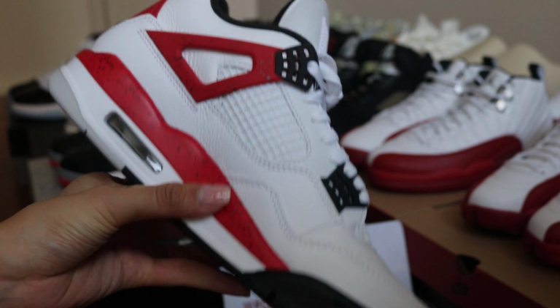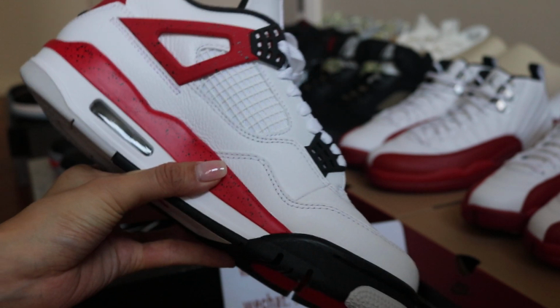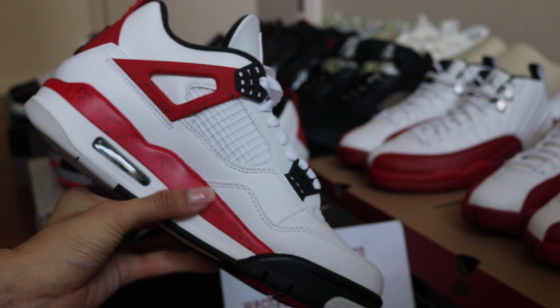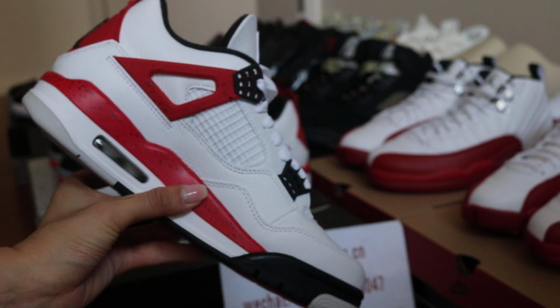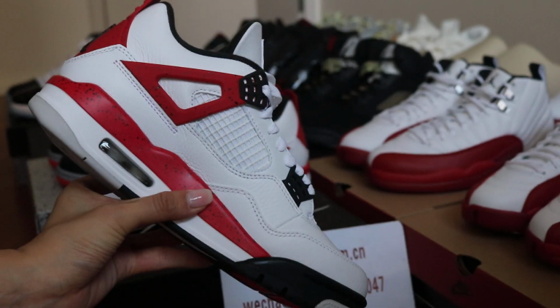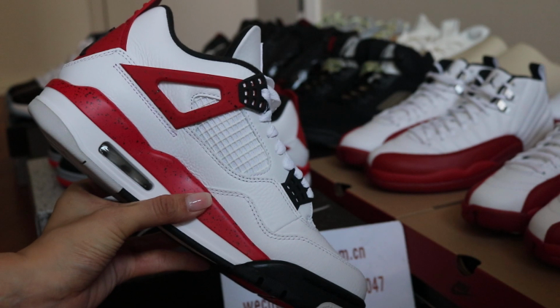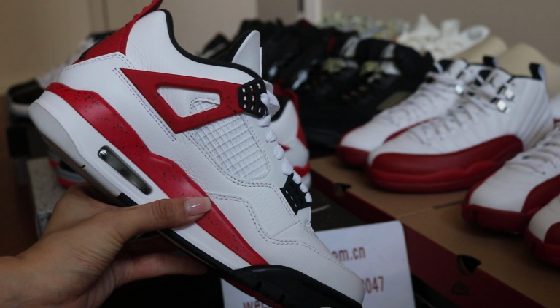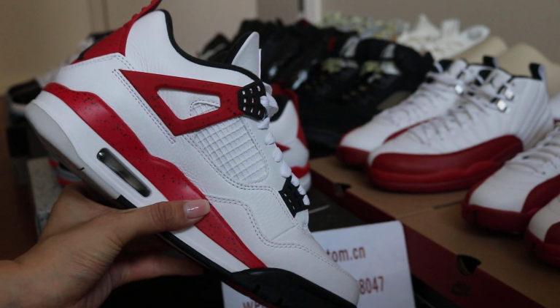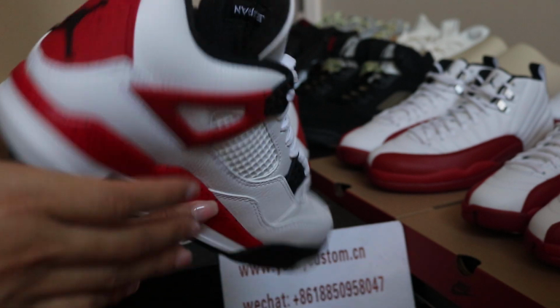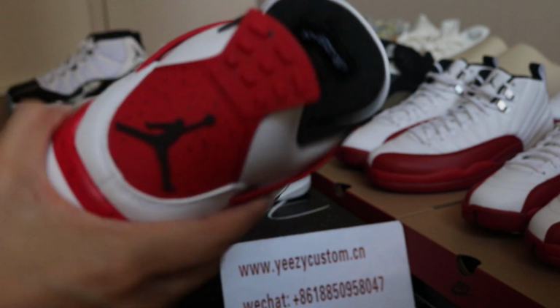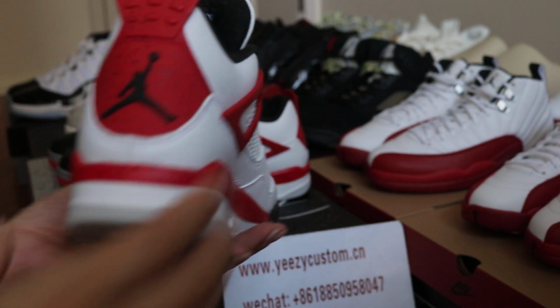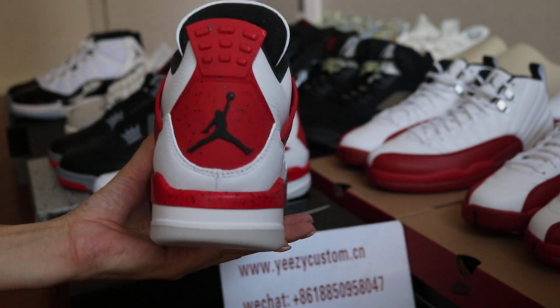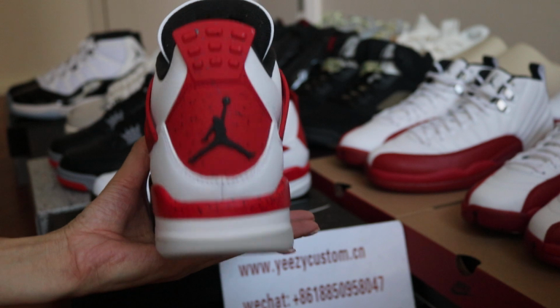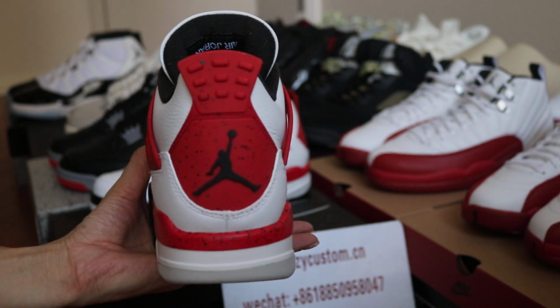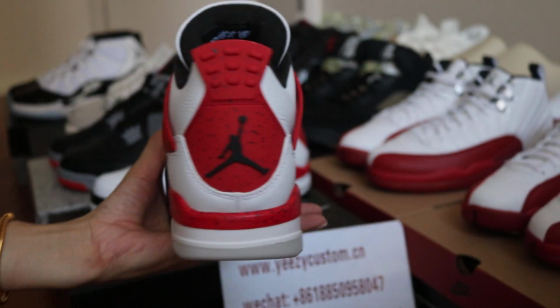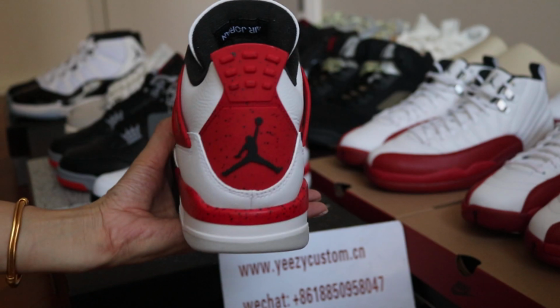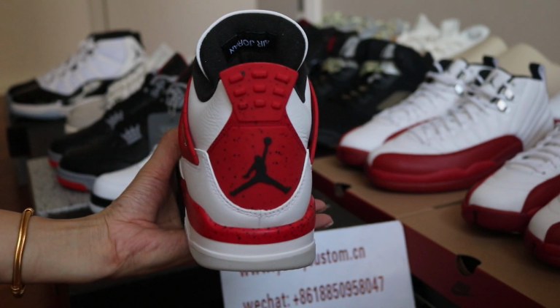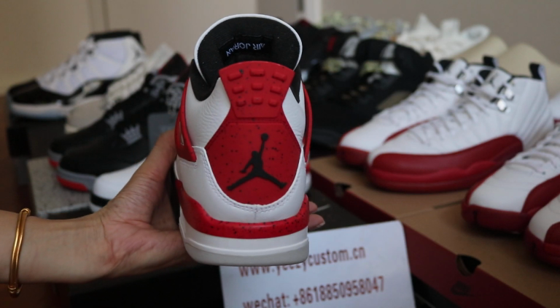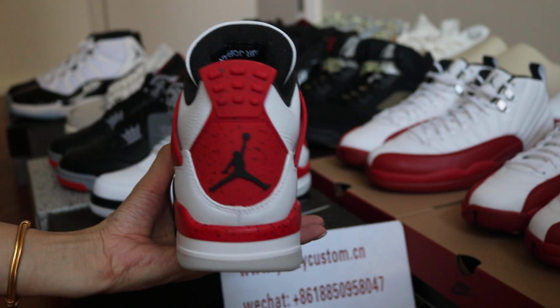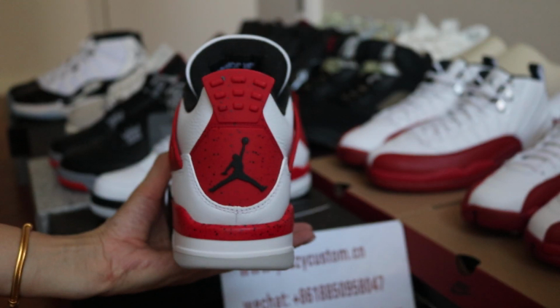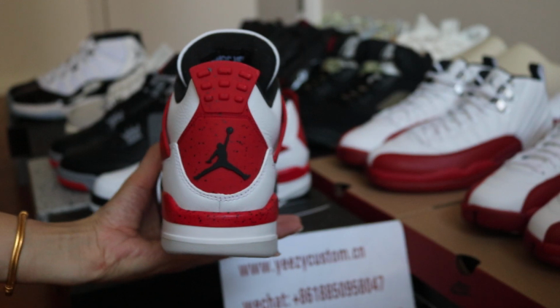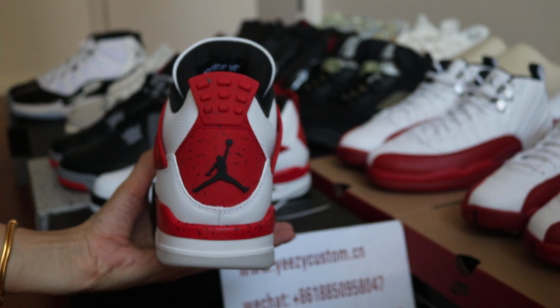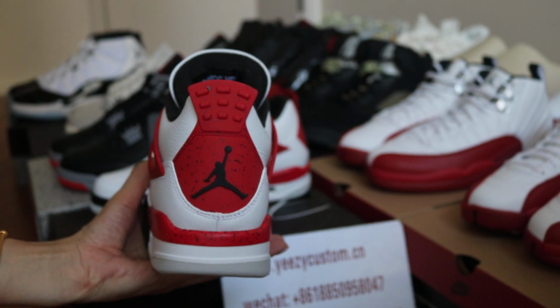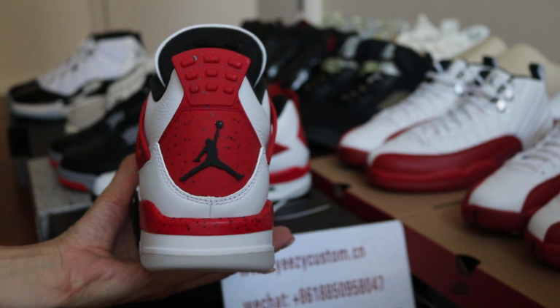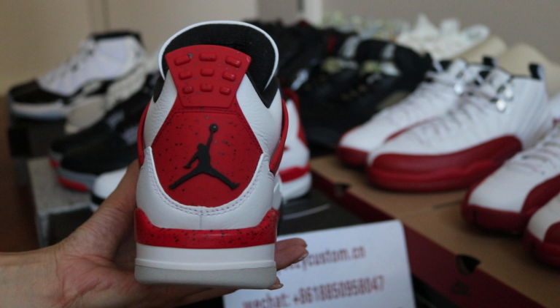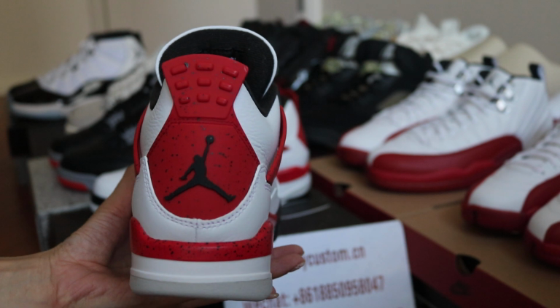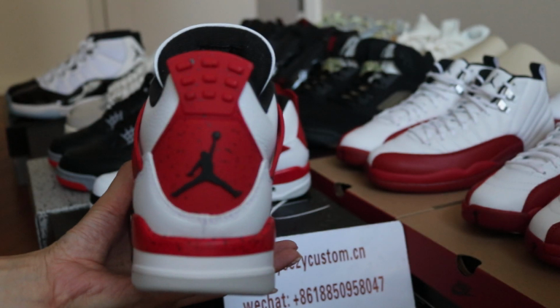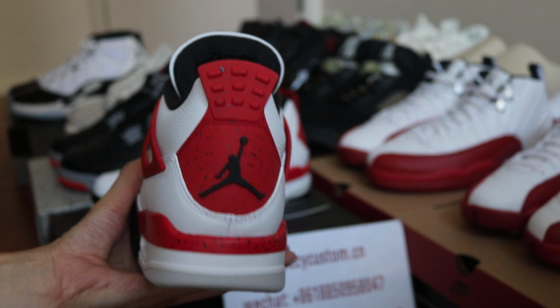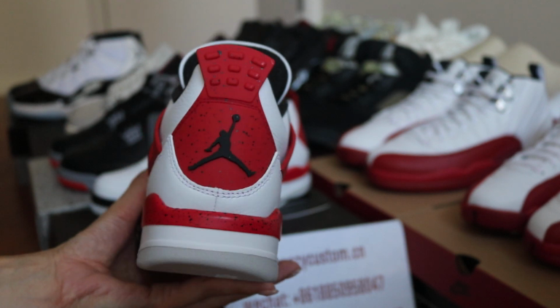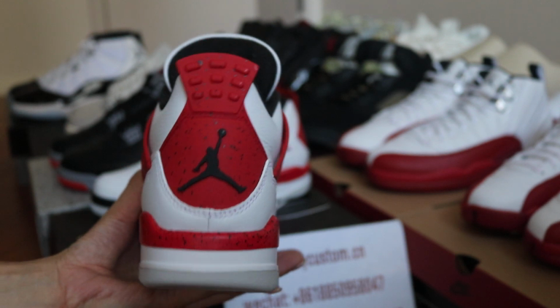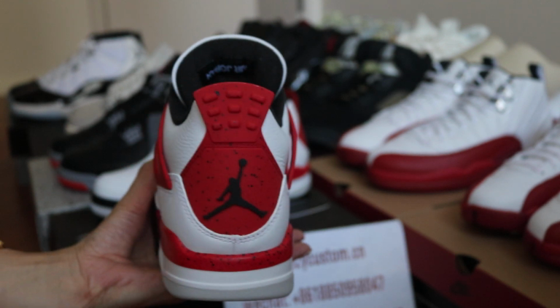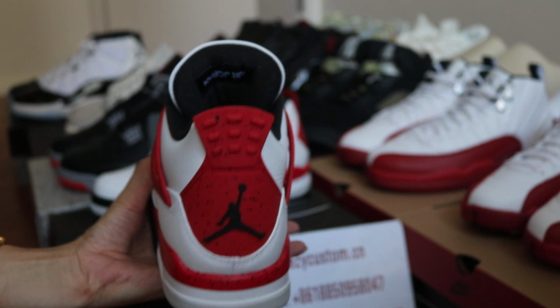Check out the other side of the shoes. And turn to the back — the swoosh on the back is on point. You can check out the back. Very nice for these shoes.